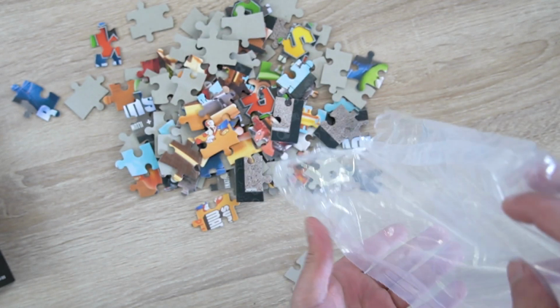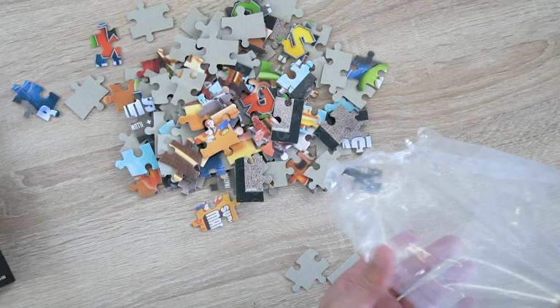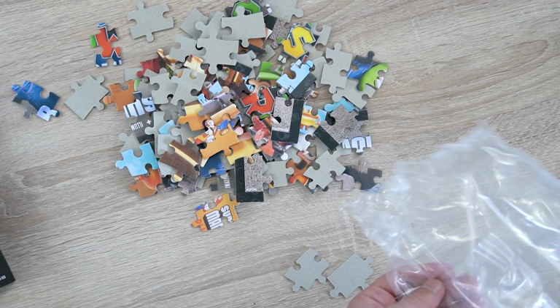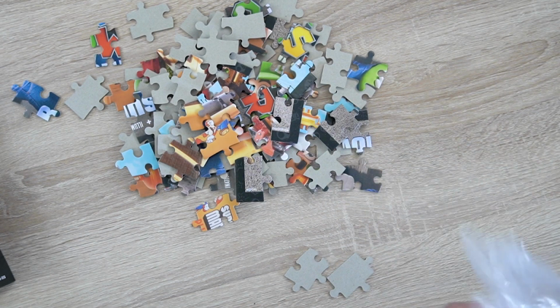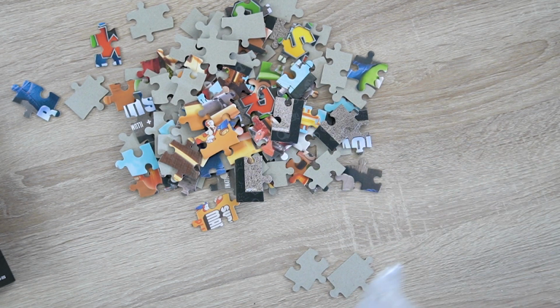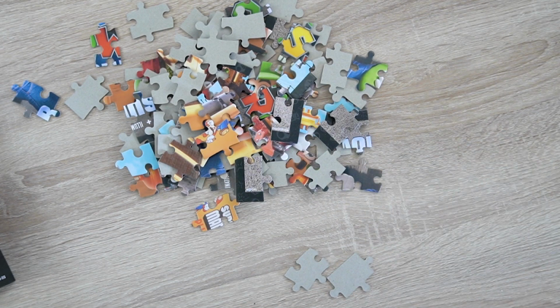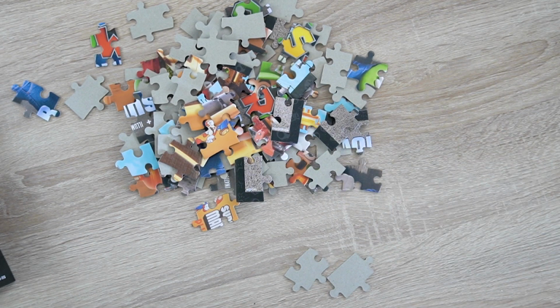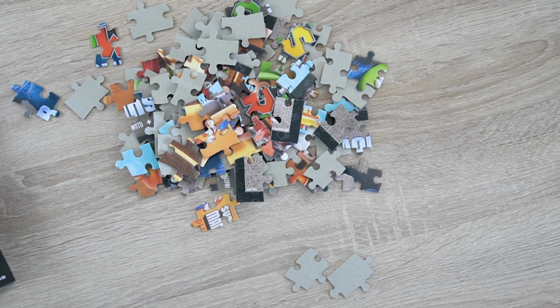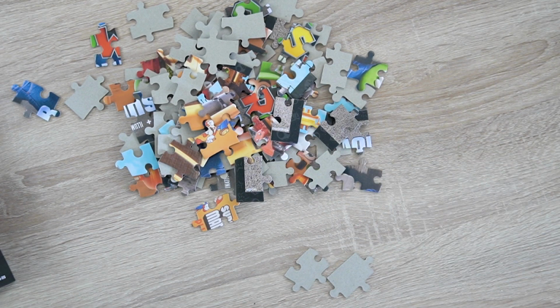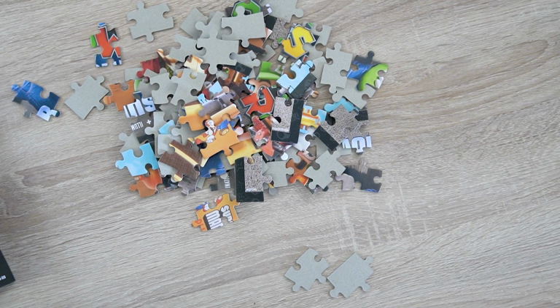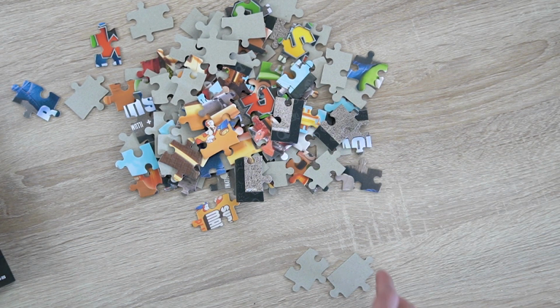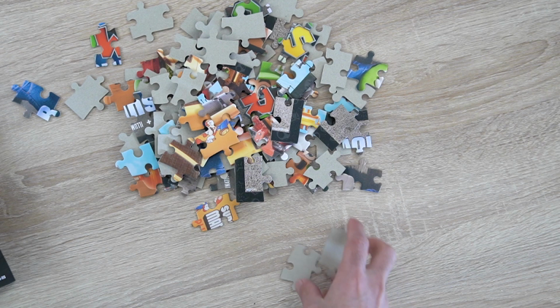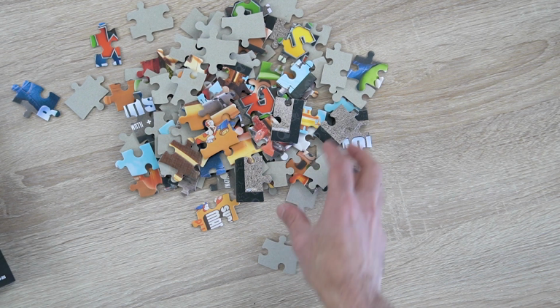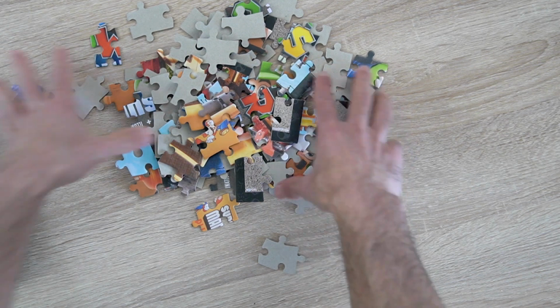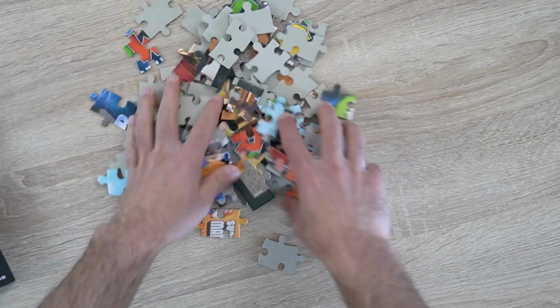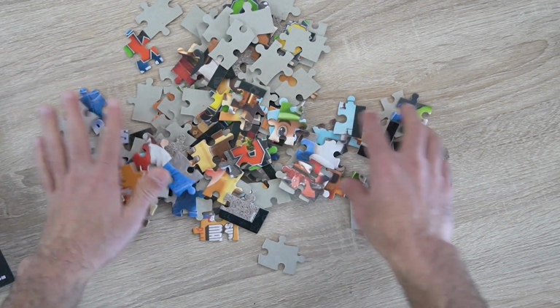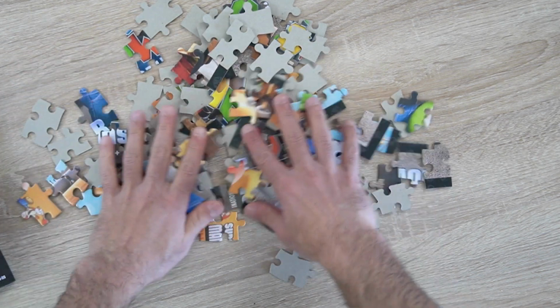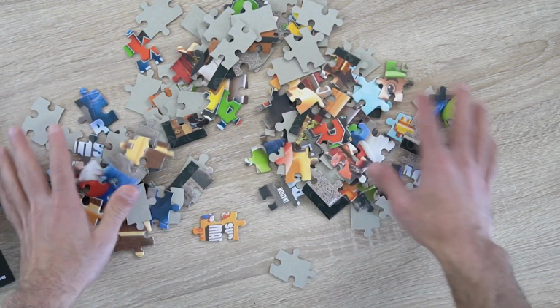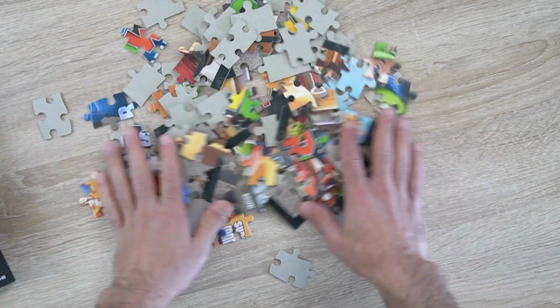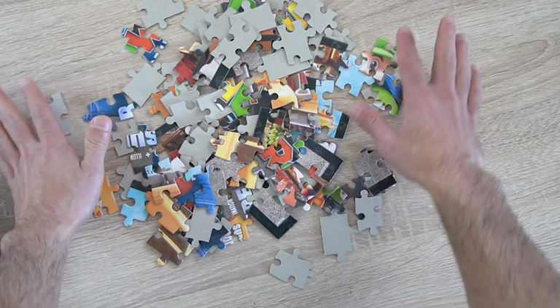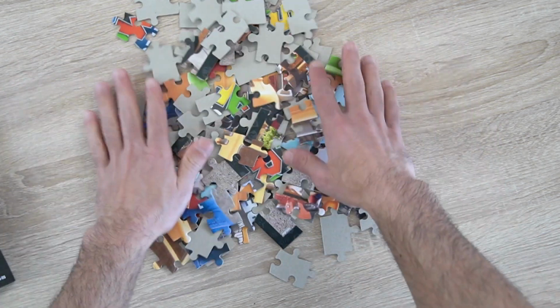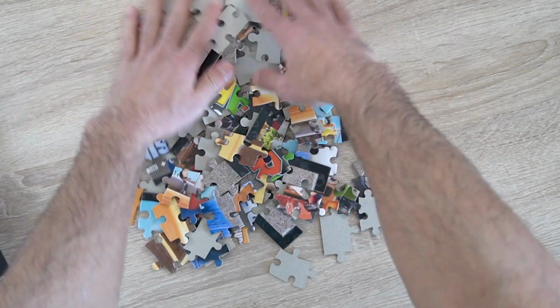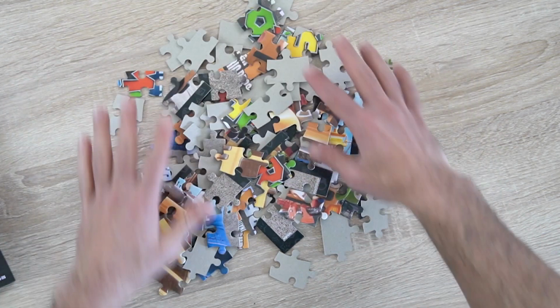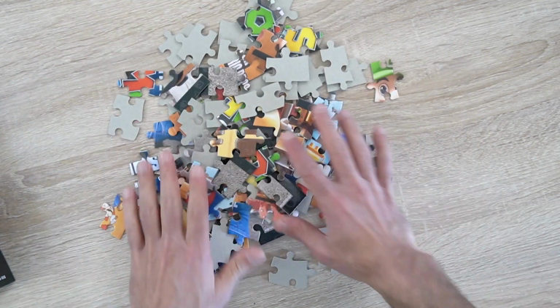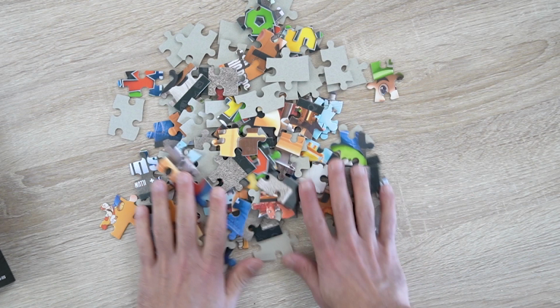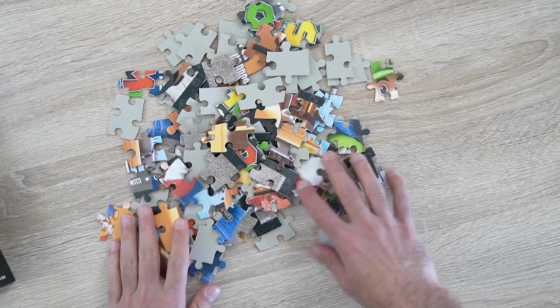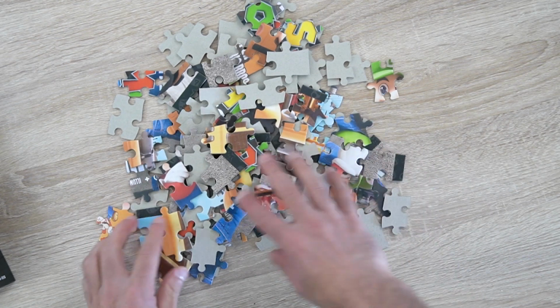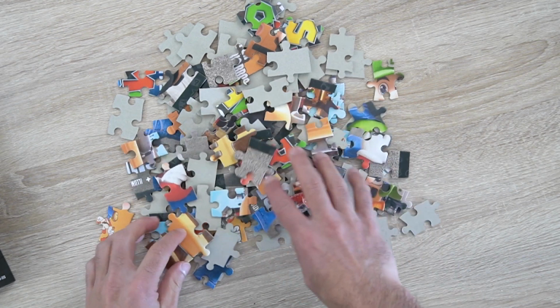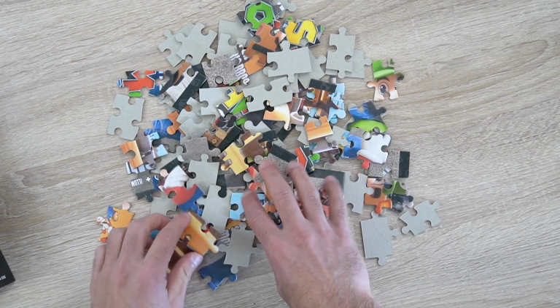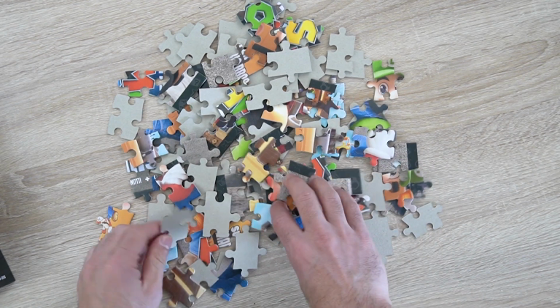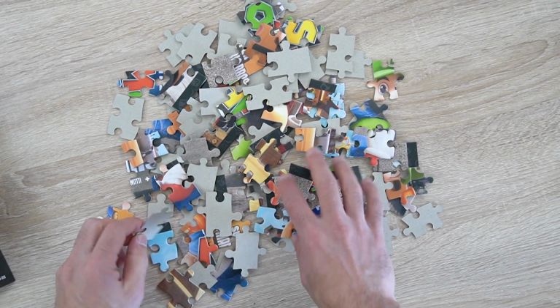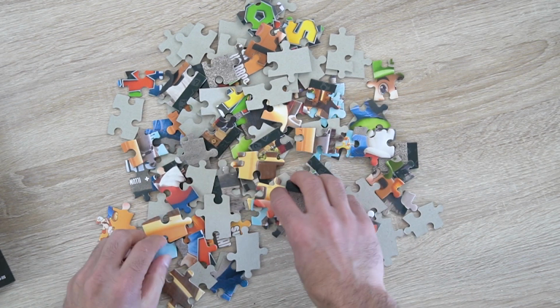But much to my surprise, the puzzle inside was more challenging than I anticipated. At first I felt a bit overwhelmed — where do I even start with this?